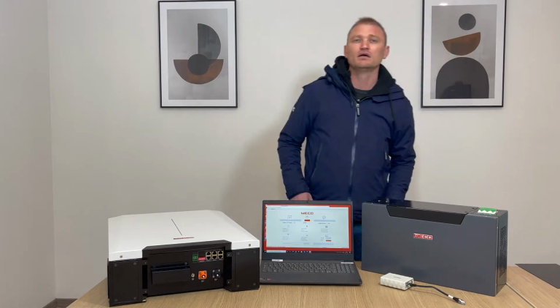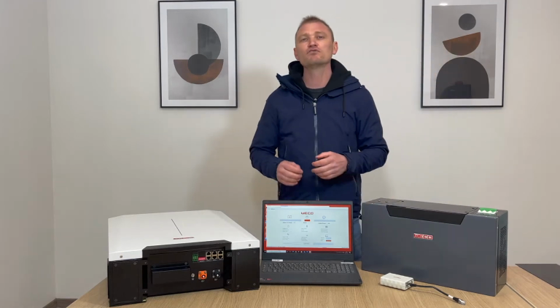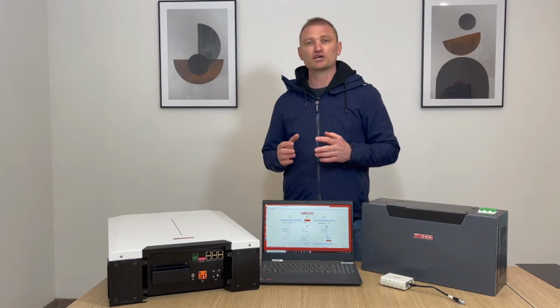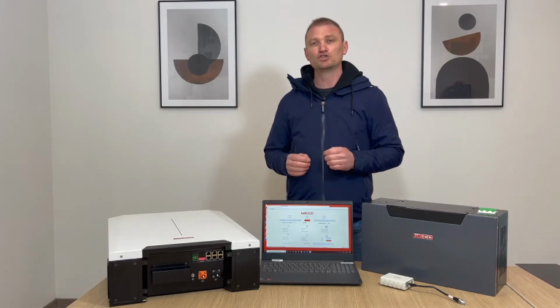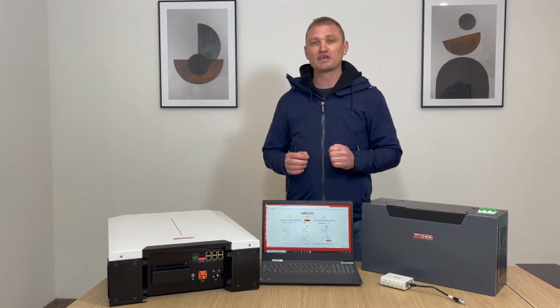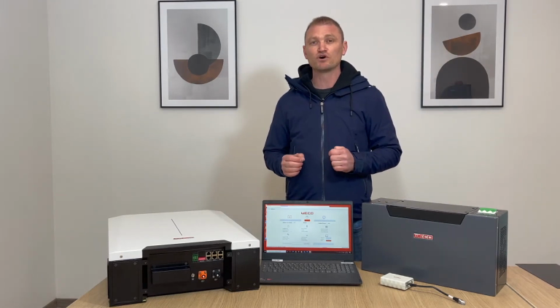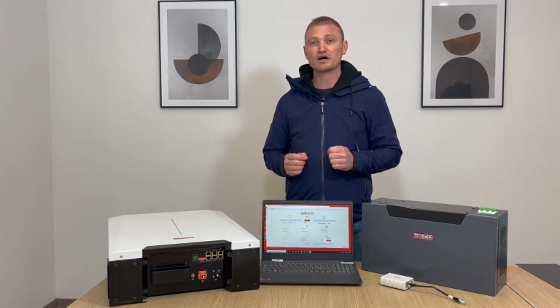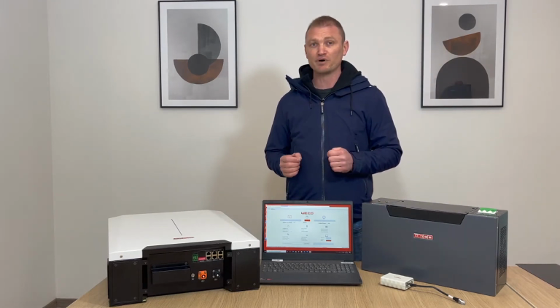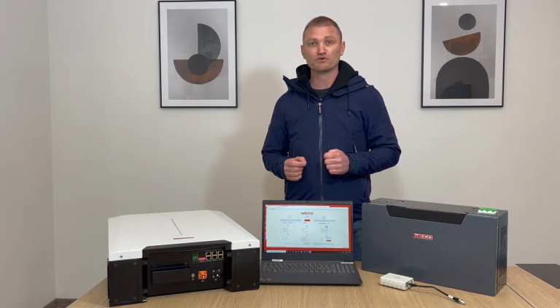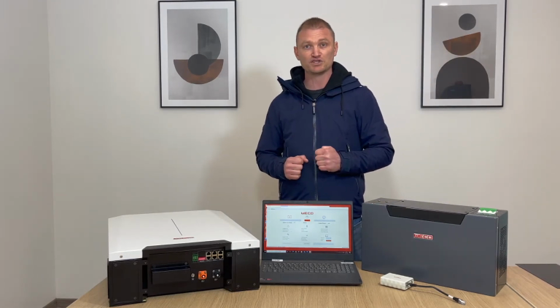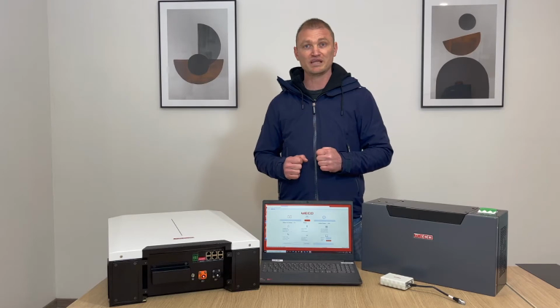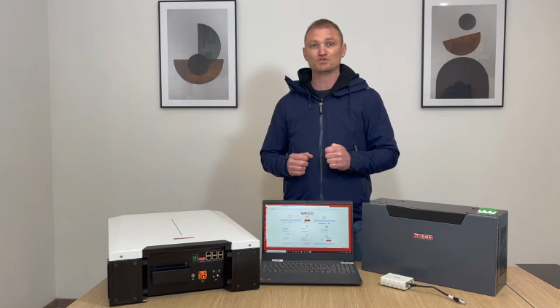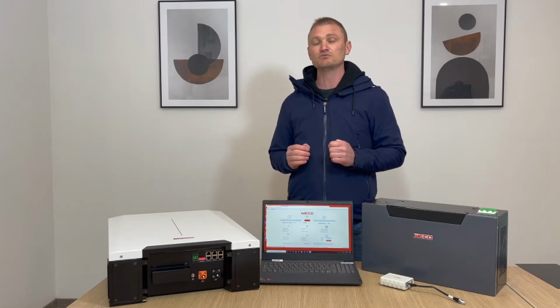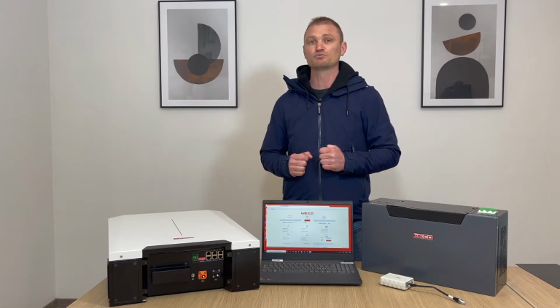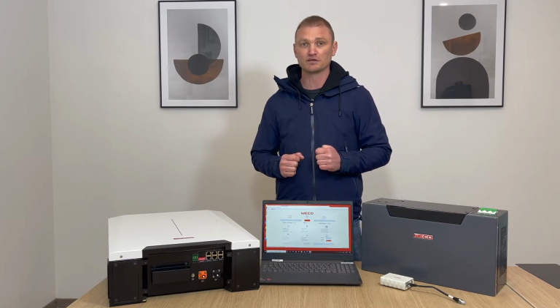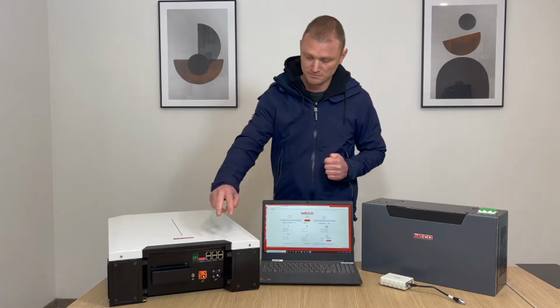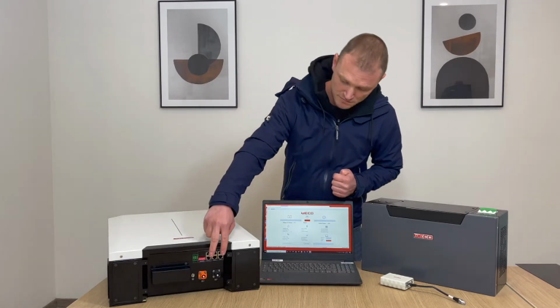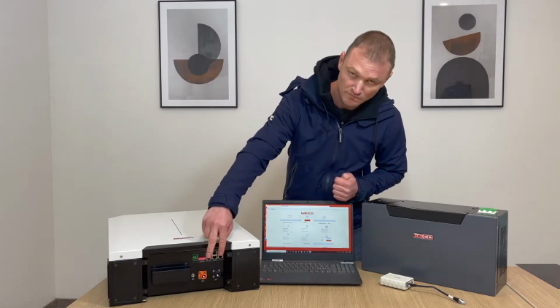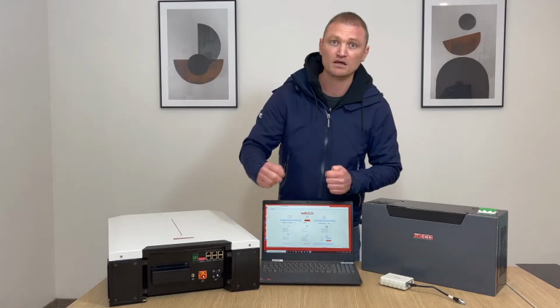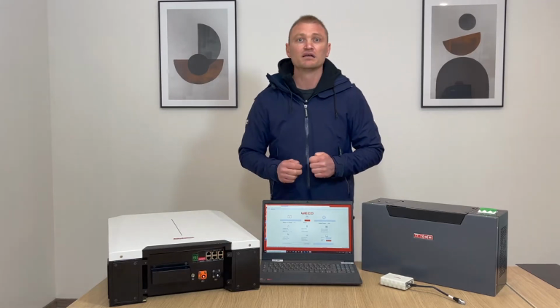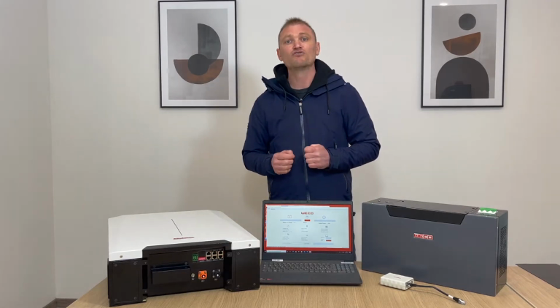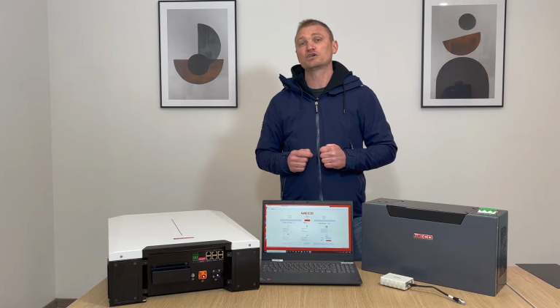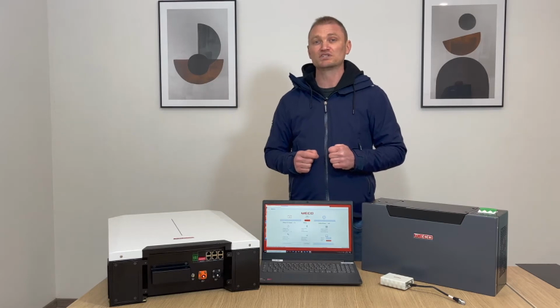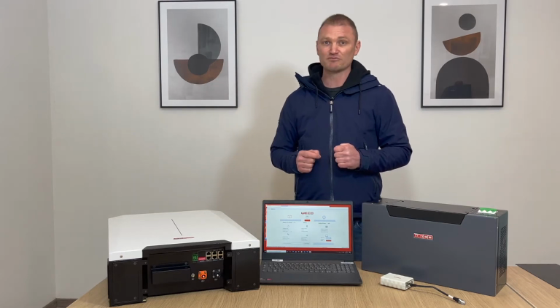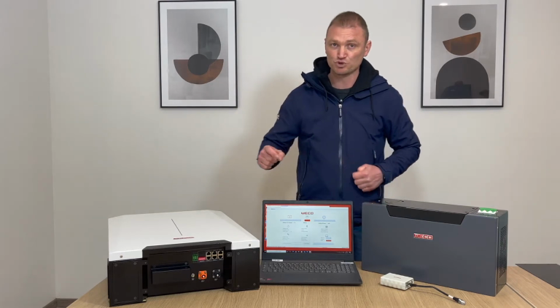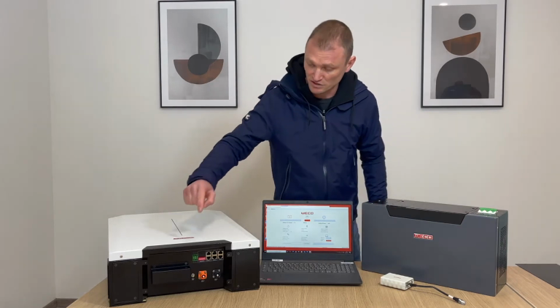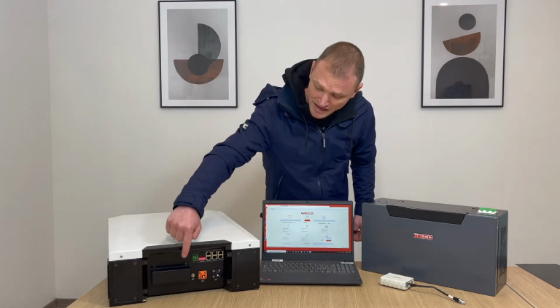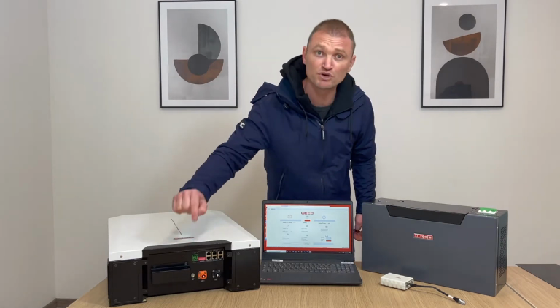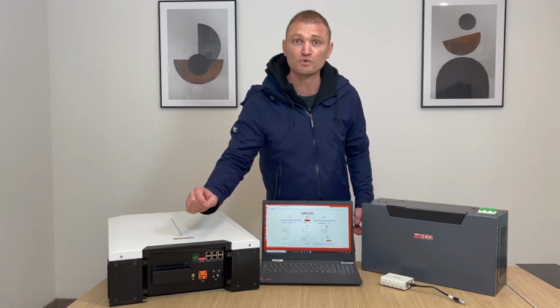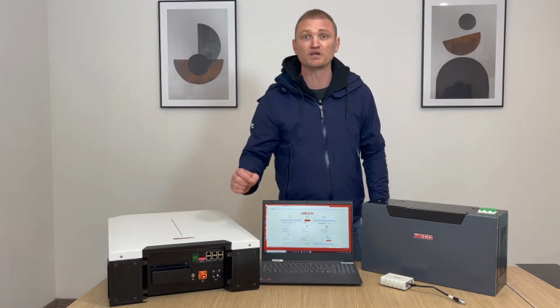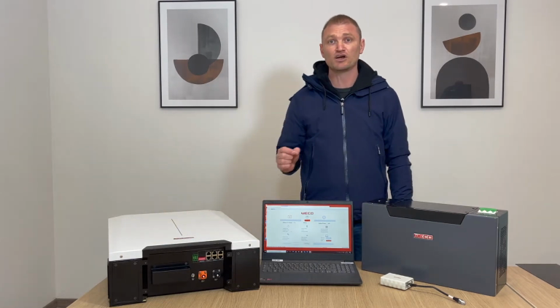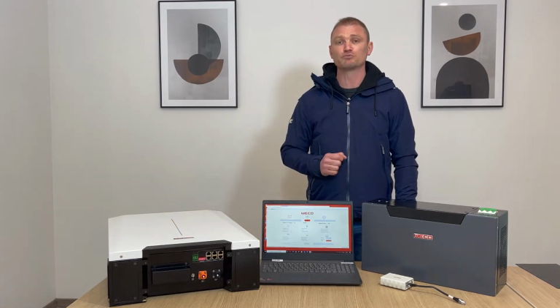The high voltage terminals are rated at 2000 volts and 200 ampere, with final connections to connect up to 16 modules per string. The low voltage terminal is instead covered by a protection that has to be removed when the battery is in low voltage mode.